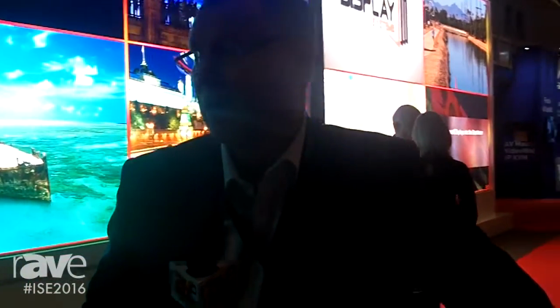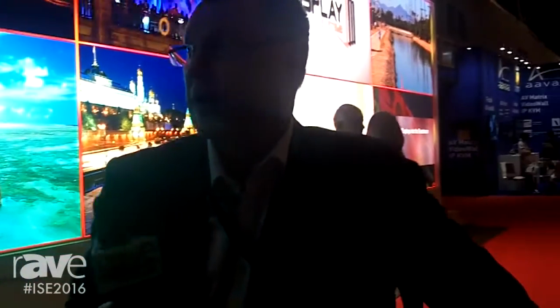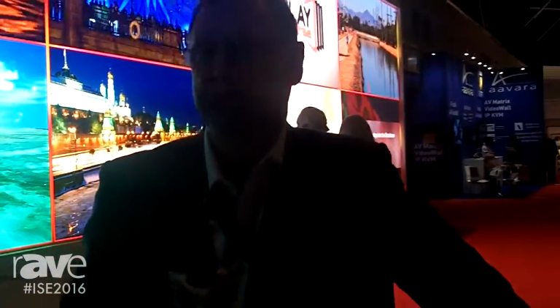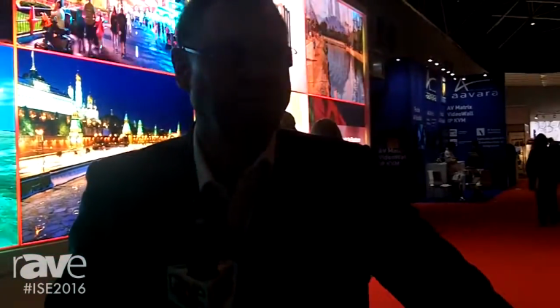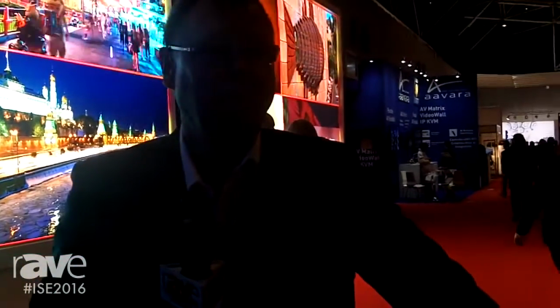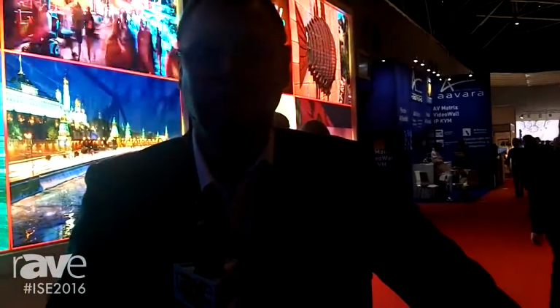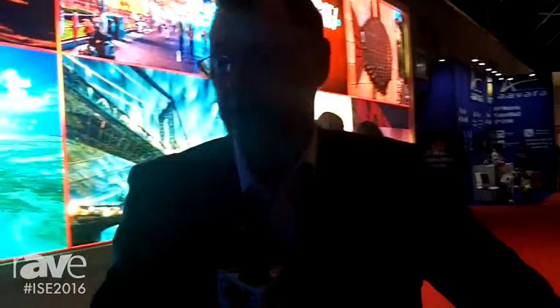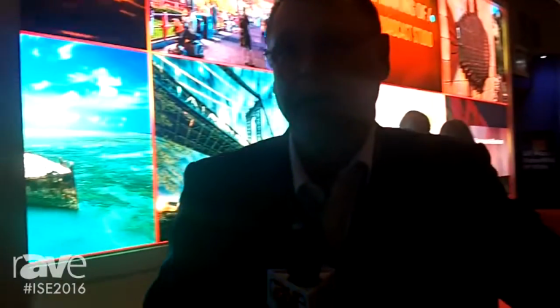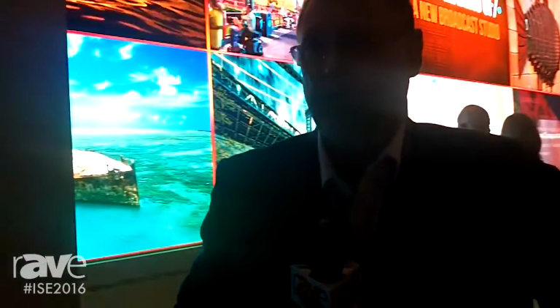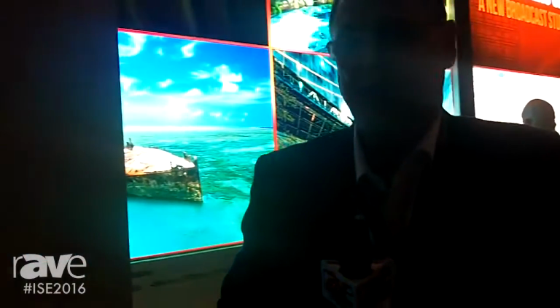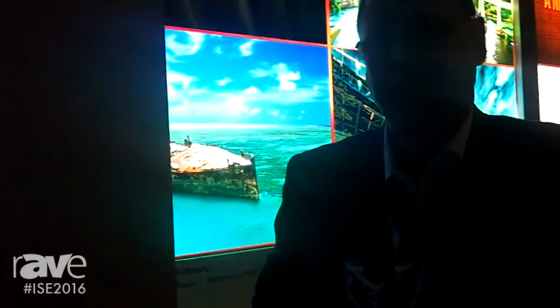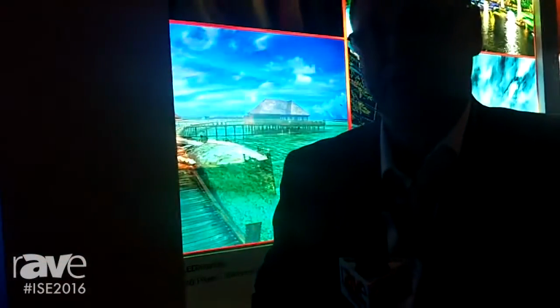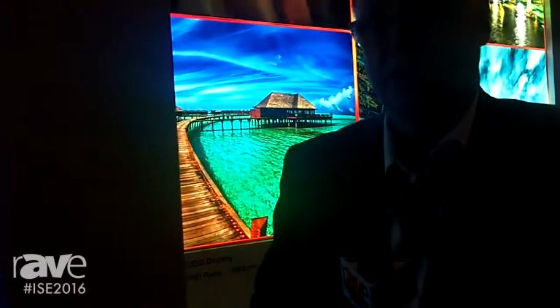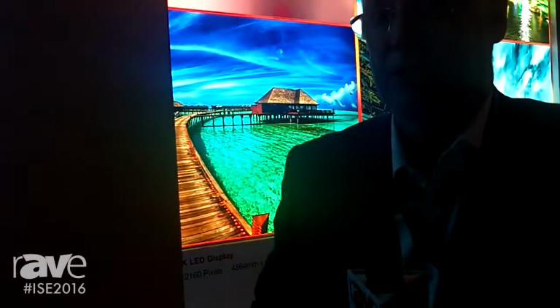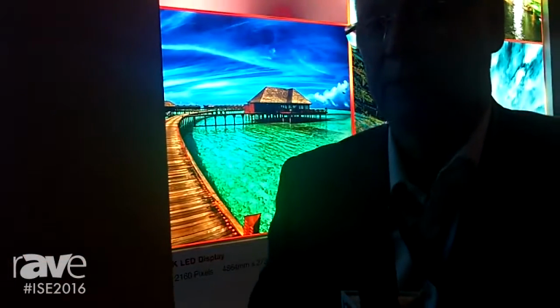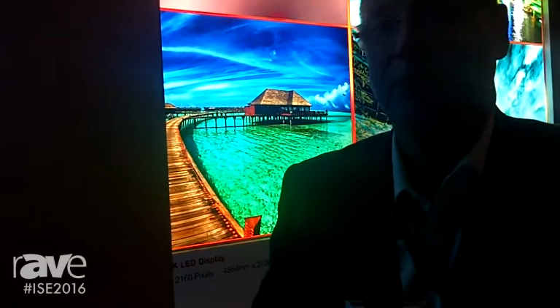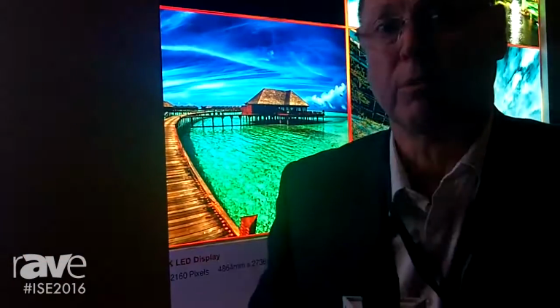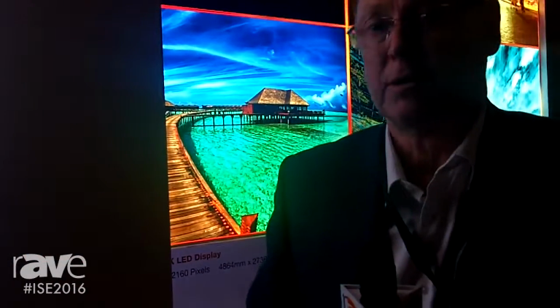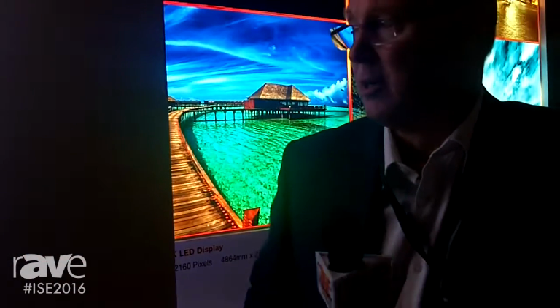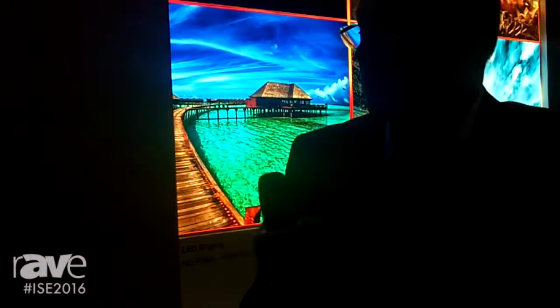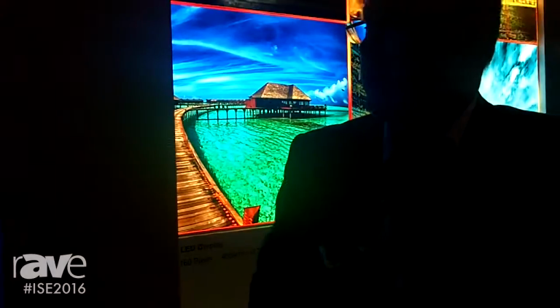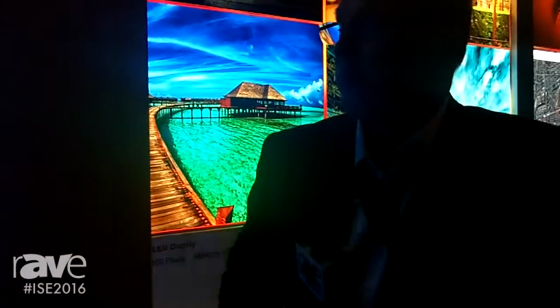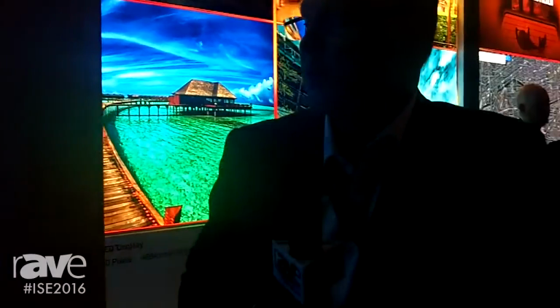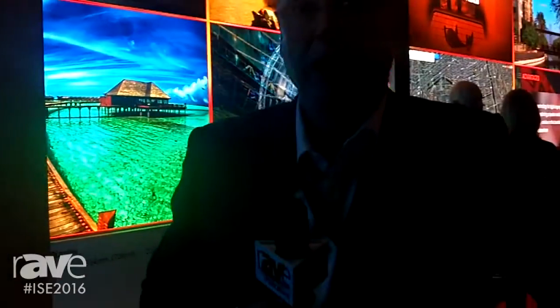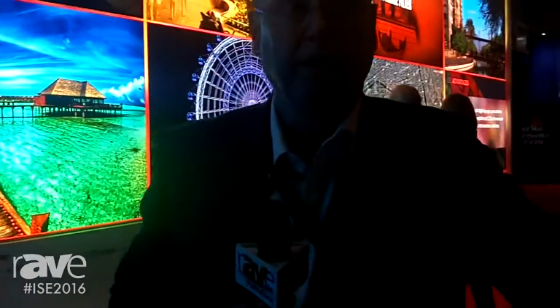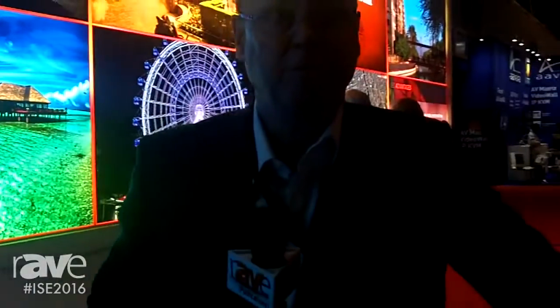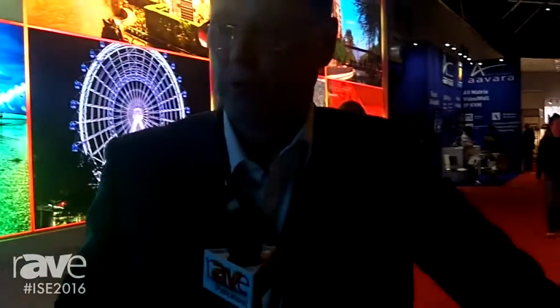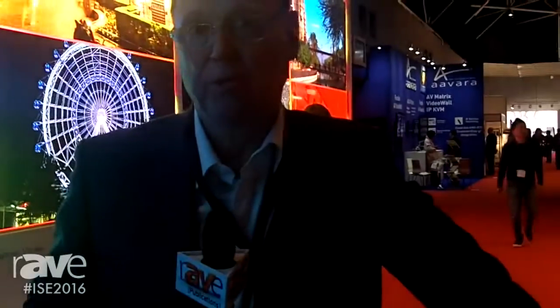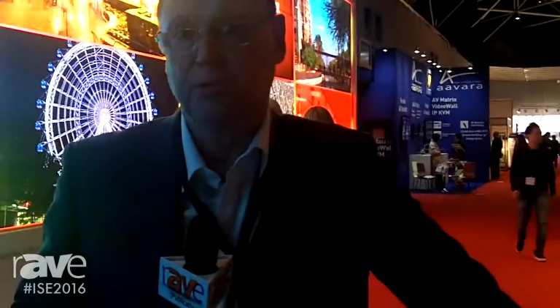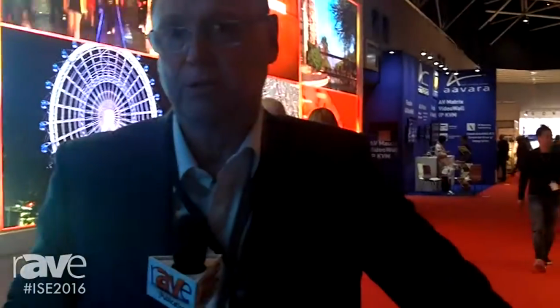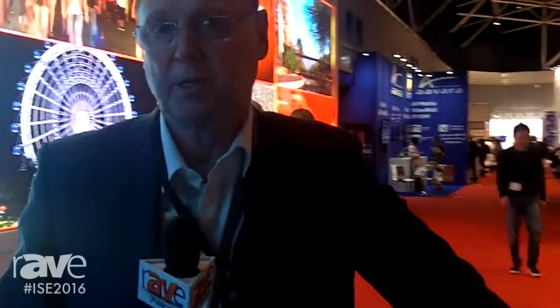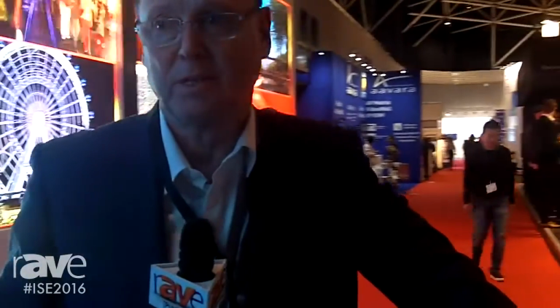We can have this touchscreen enabled. We can integrate this in any shape, any size — it's a completely modular product. This is made up of nine cabinets, three by three sections in this particular size.